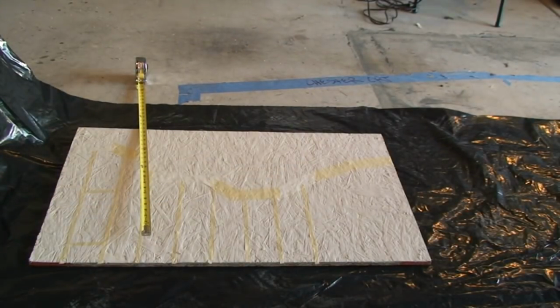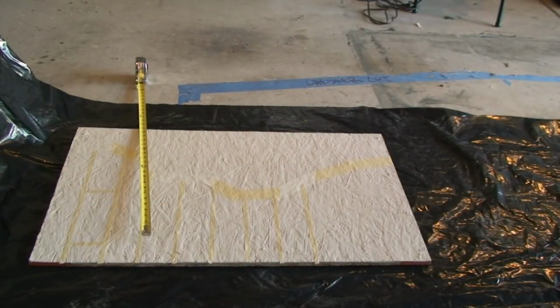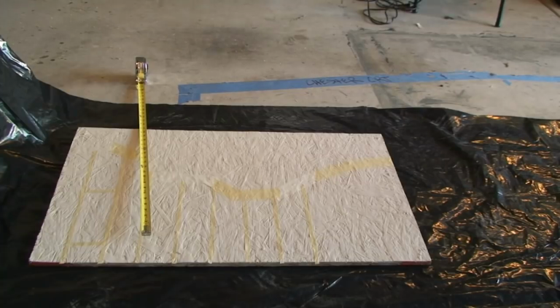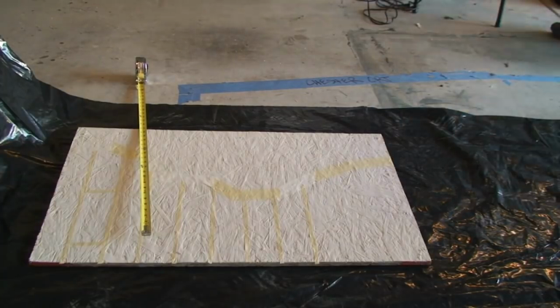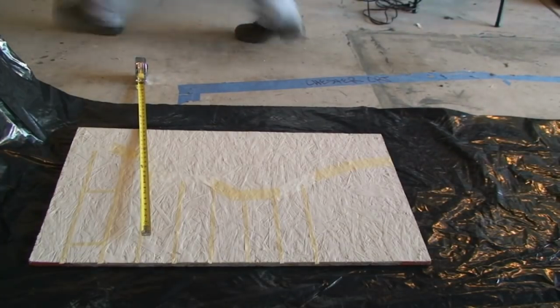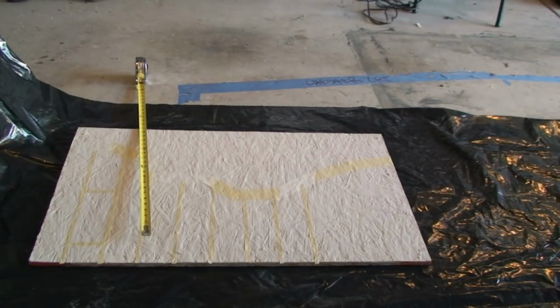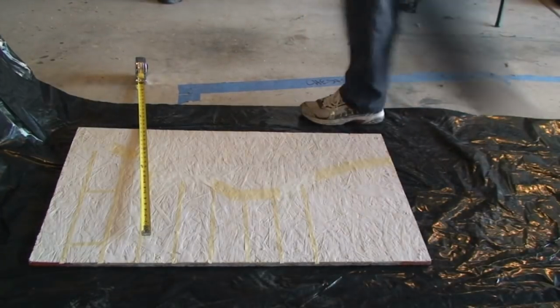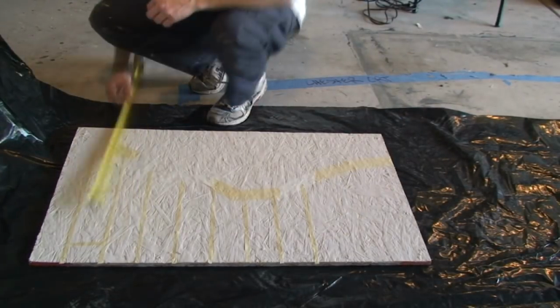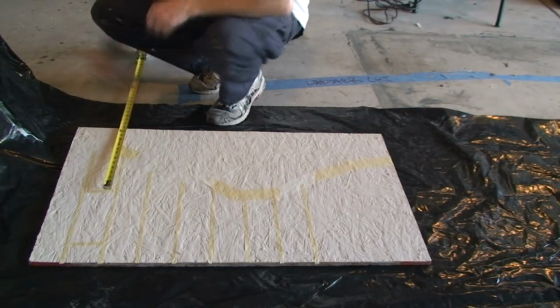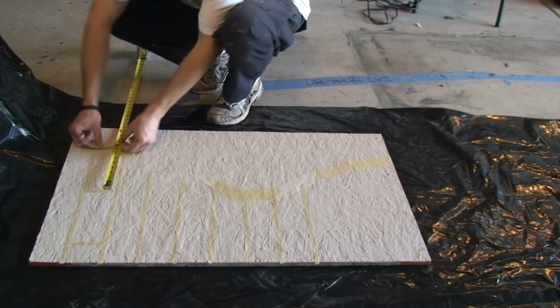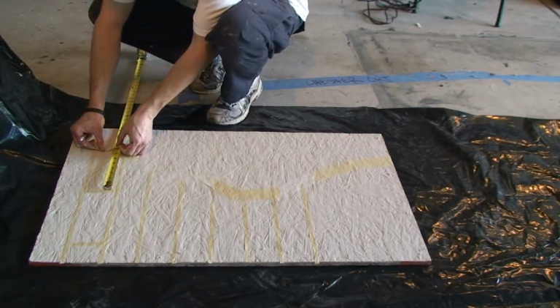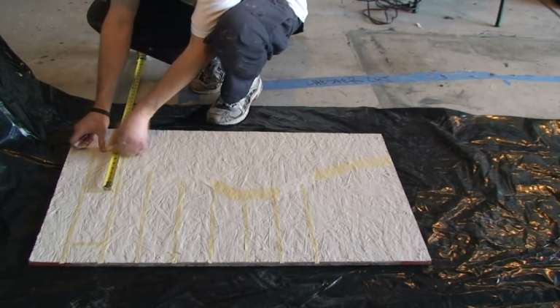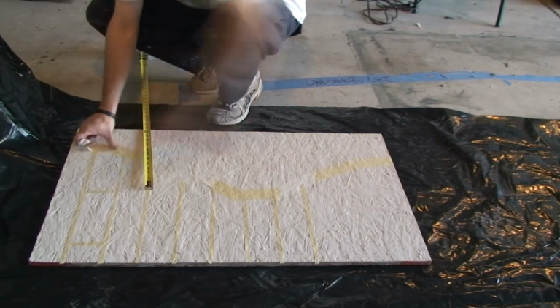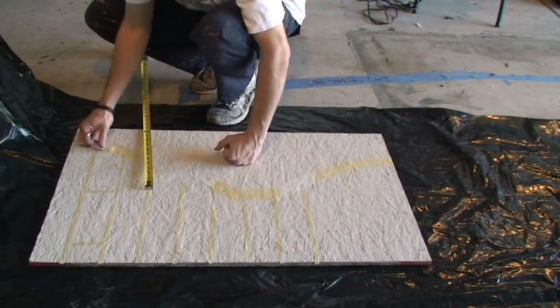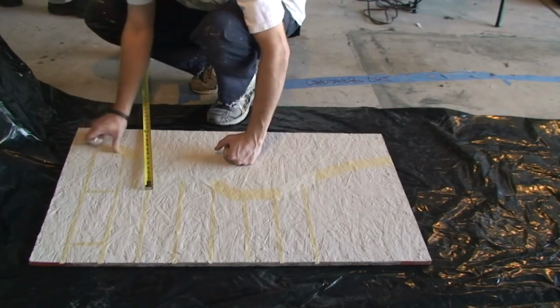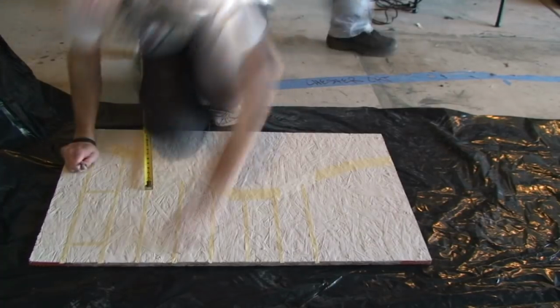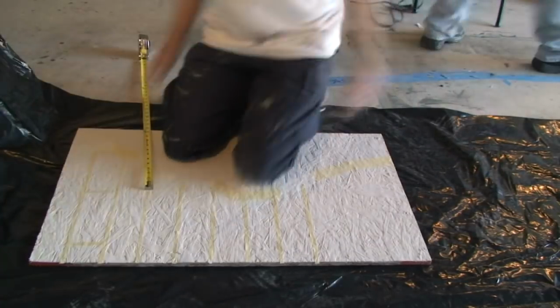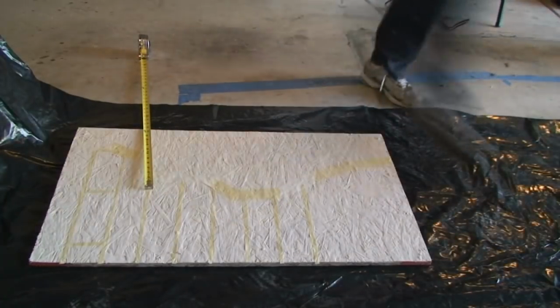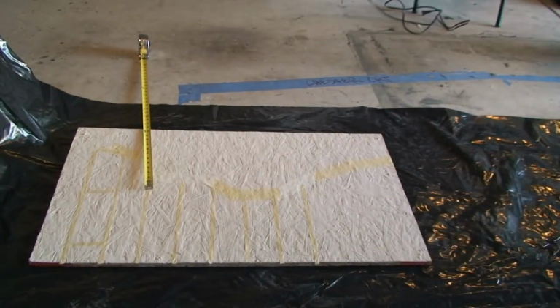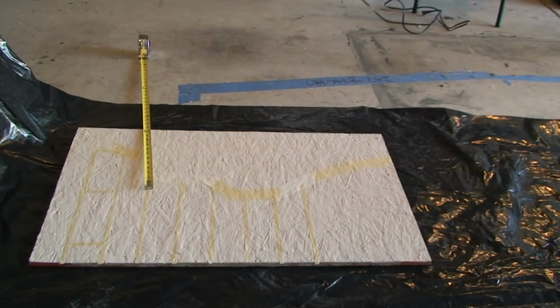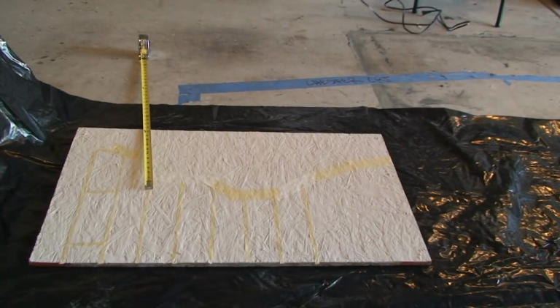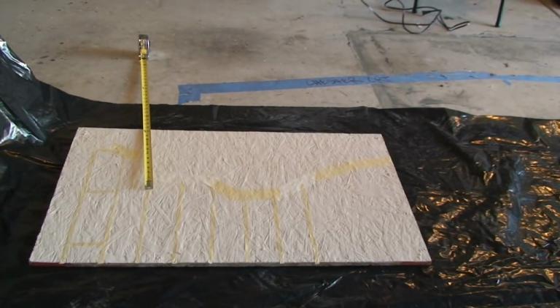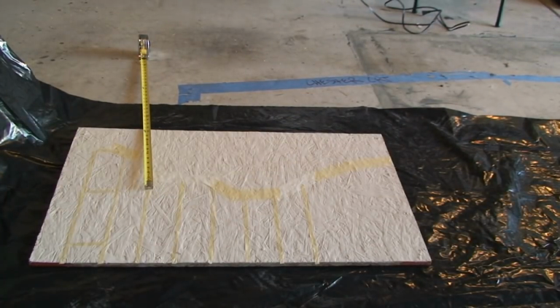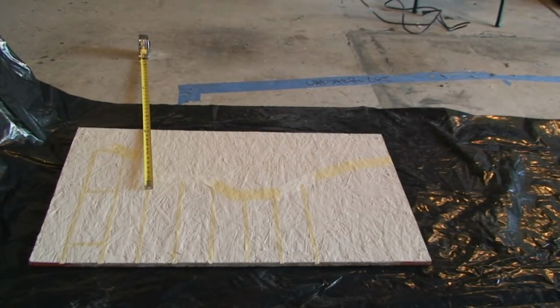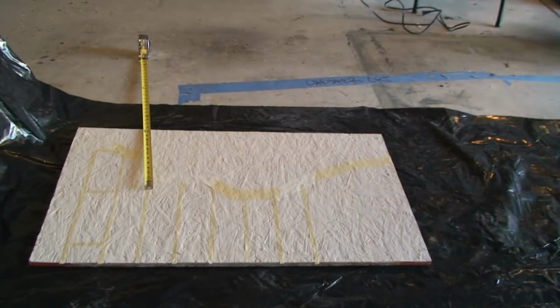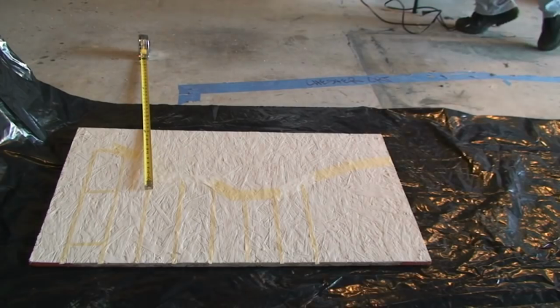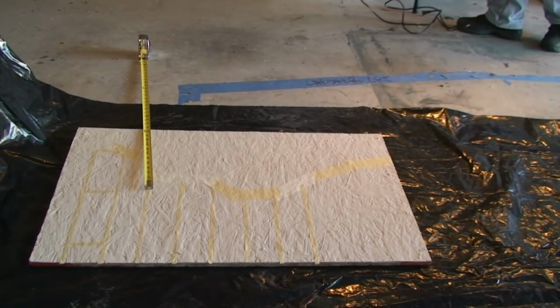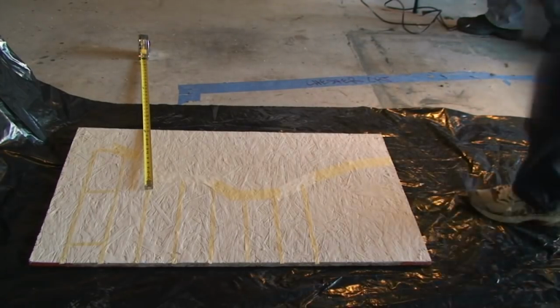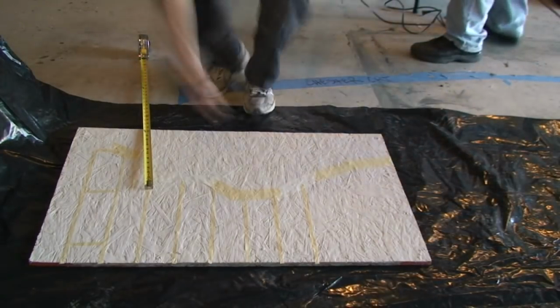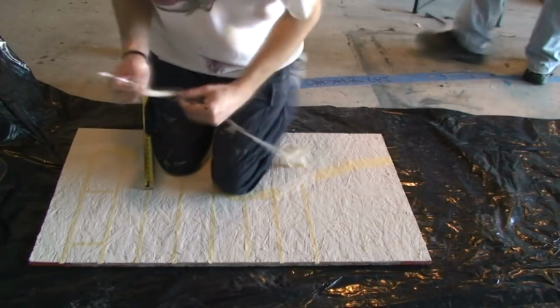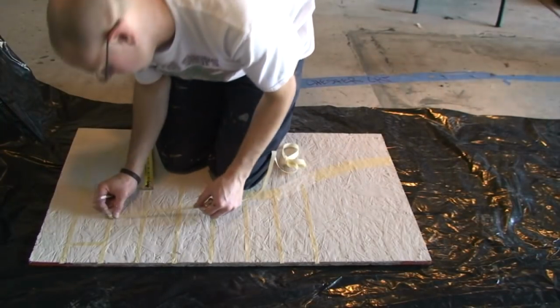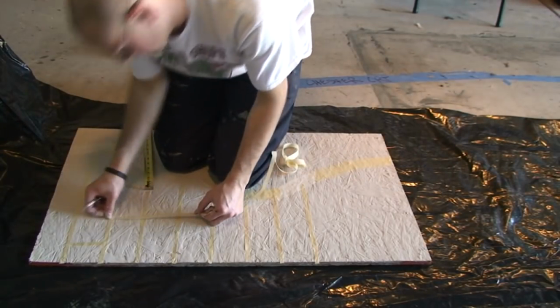I actually like to cut the masking tape ahead of time and do kind of a wavy line, because if you notice on brick walls, most bricks don't have a perfectly even grout line. There's a little bit of waver to them because the bricks themselves are not perfectly even either.